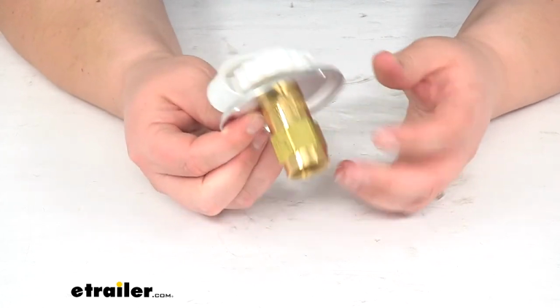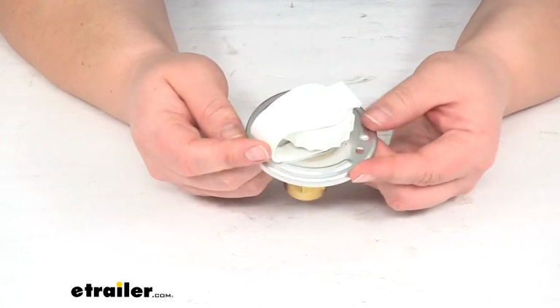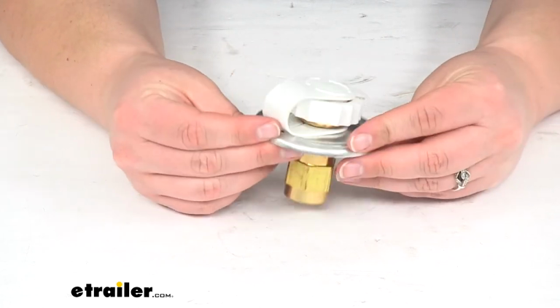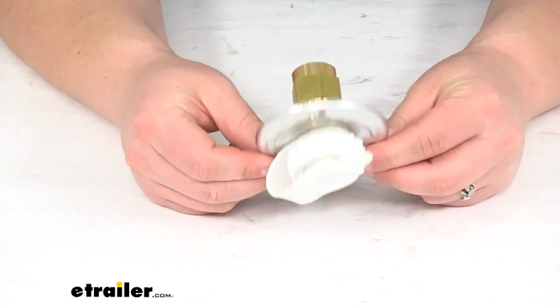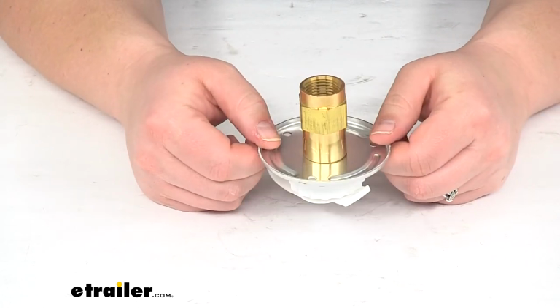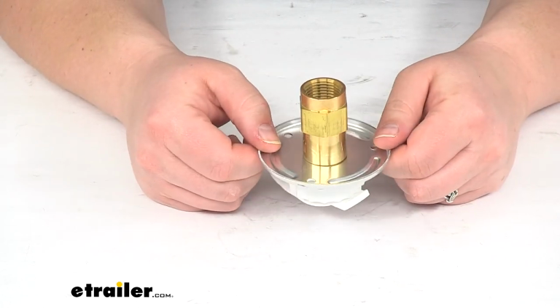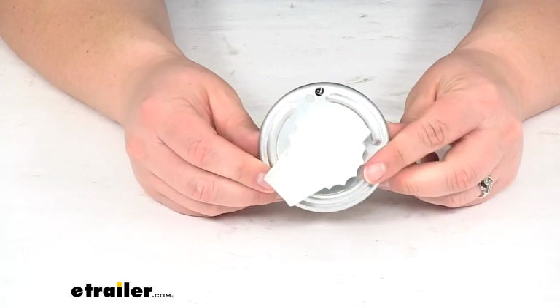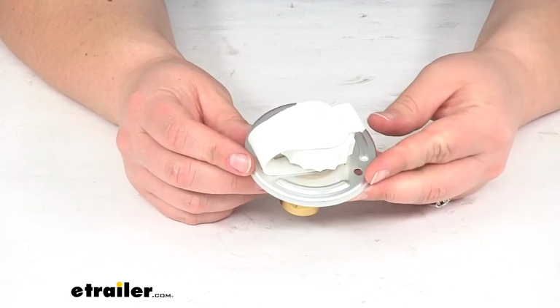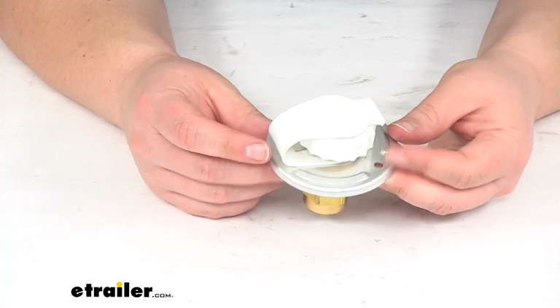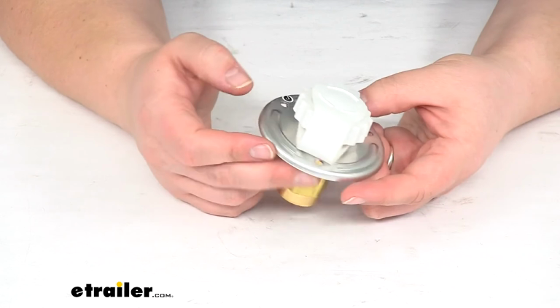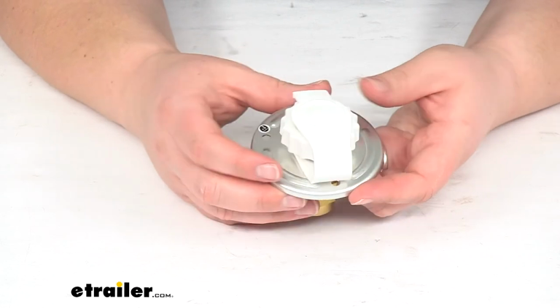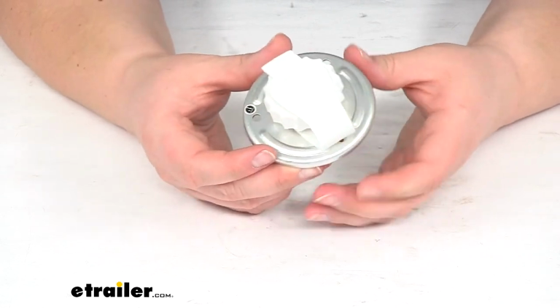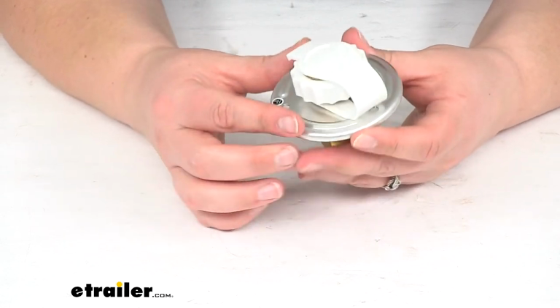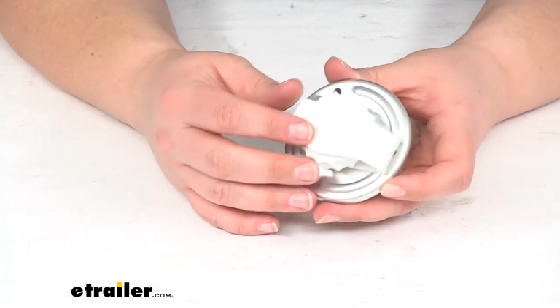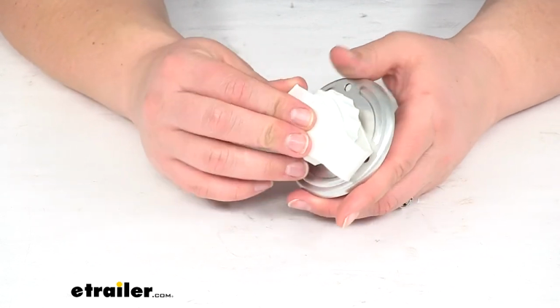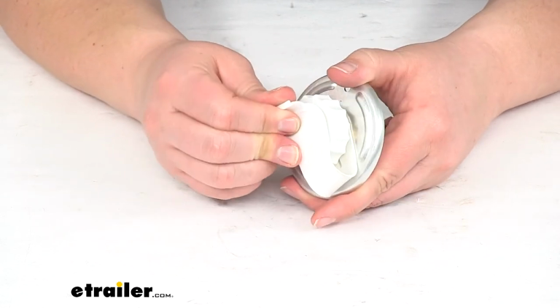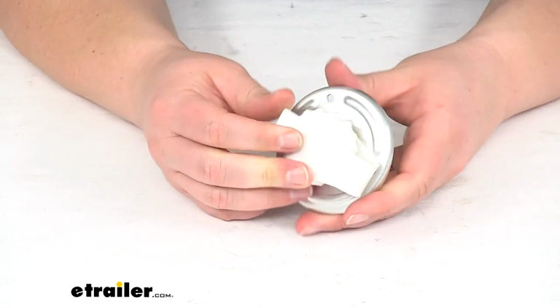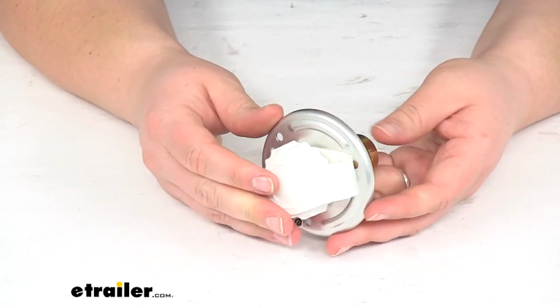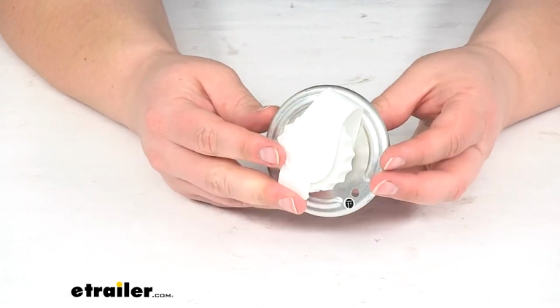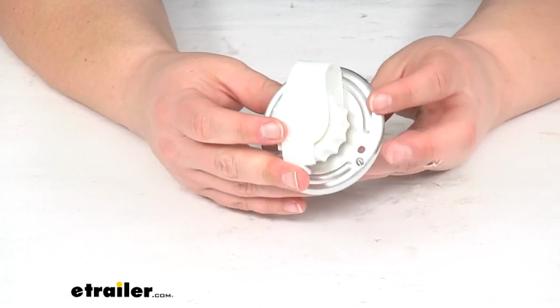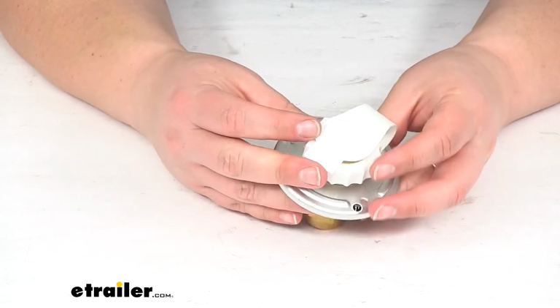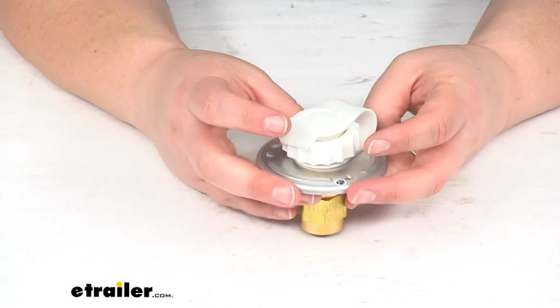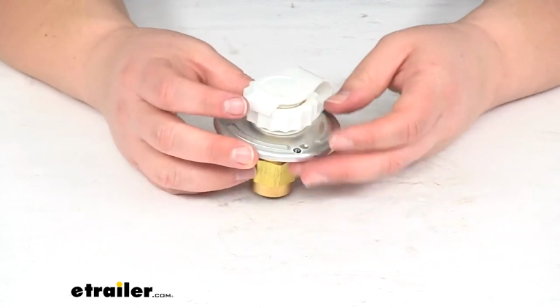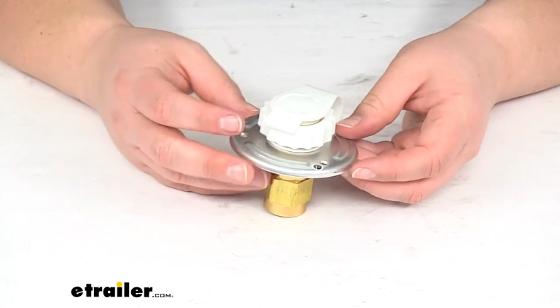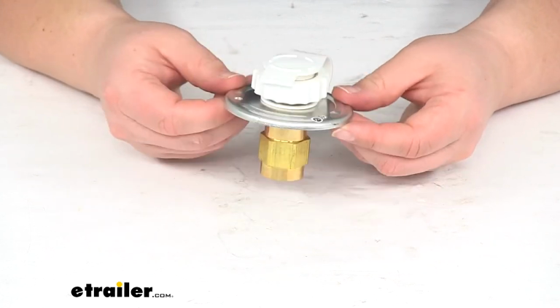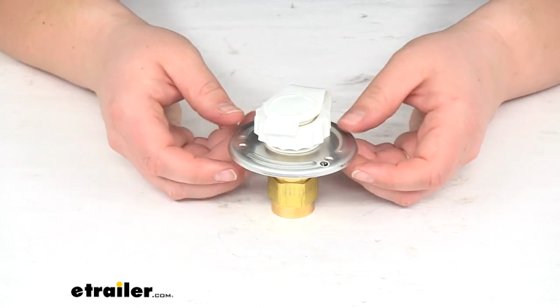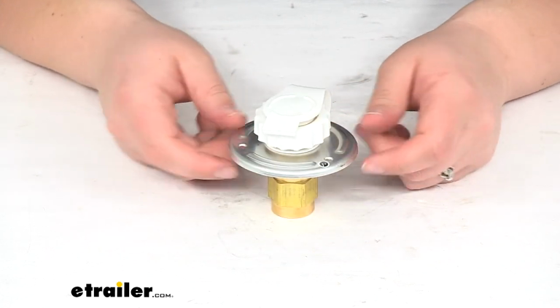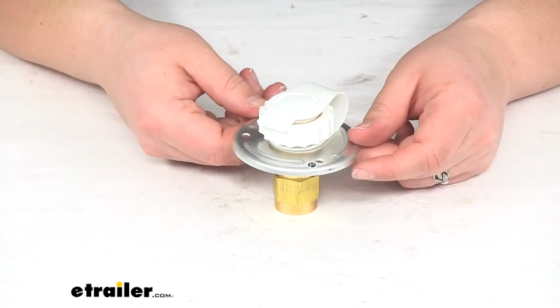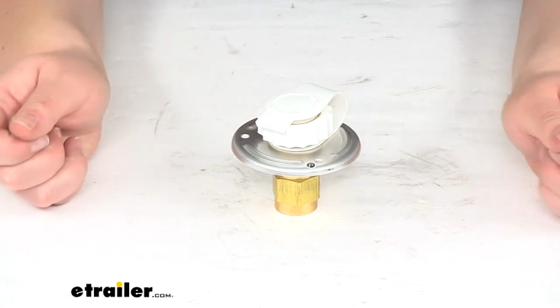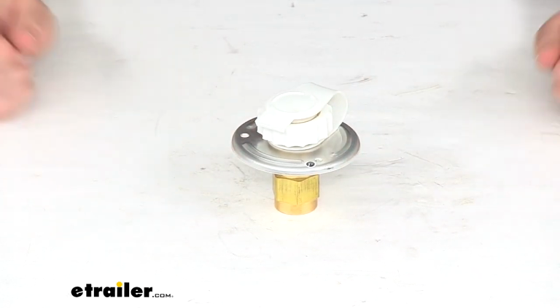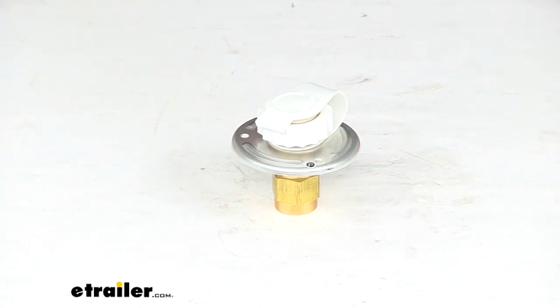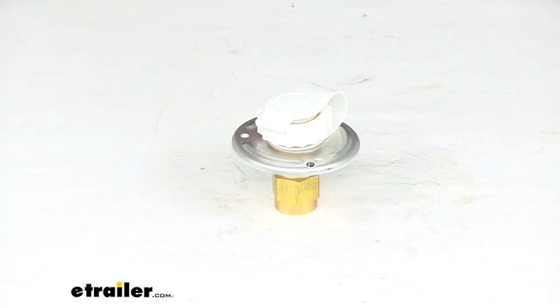That's pretty much all there is to it for the JR Products city water flange. If you need any other replacement parts for your RV, you can always turn to us here at eTrailer.com — we've got a lot of options available to help you get back out on the road. Thanks for watching, we'll see you next time!